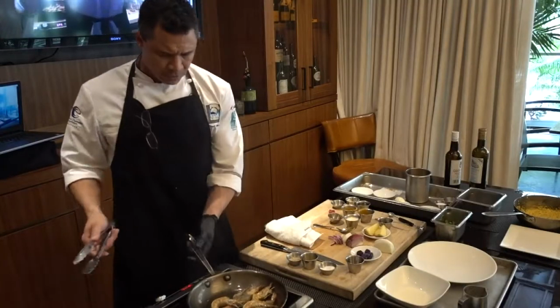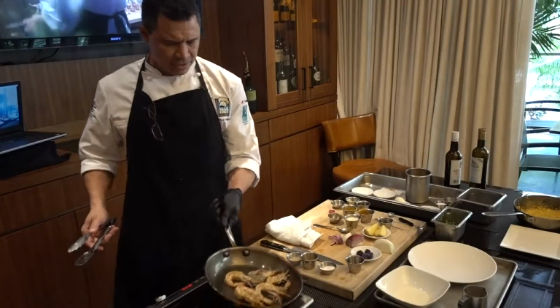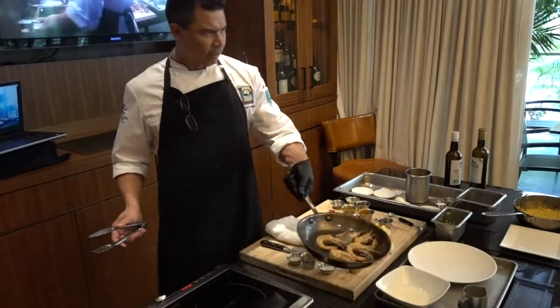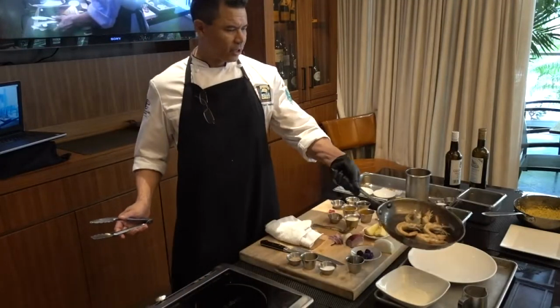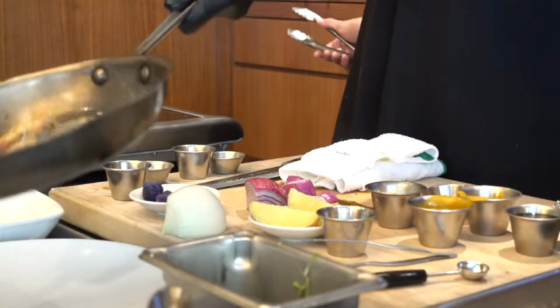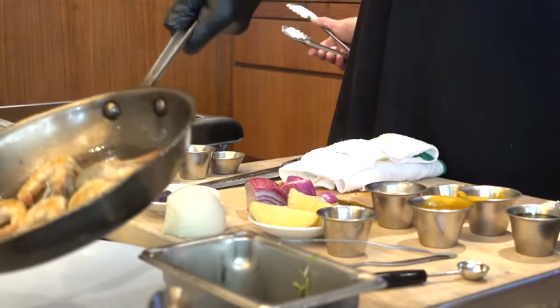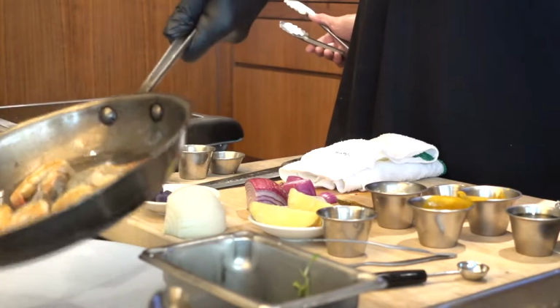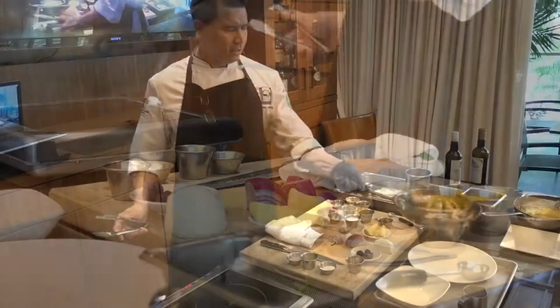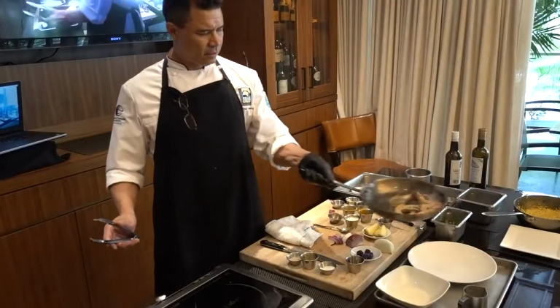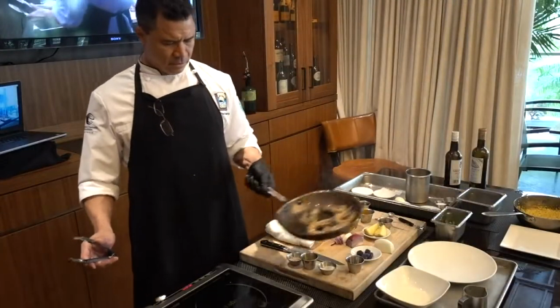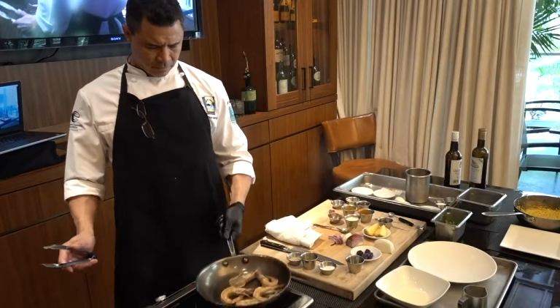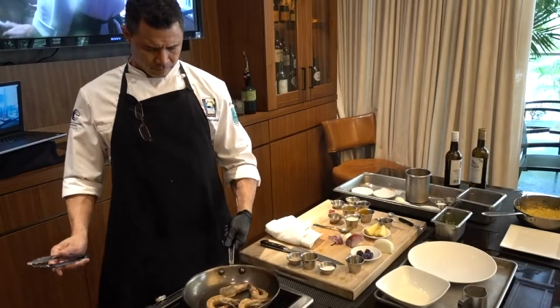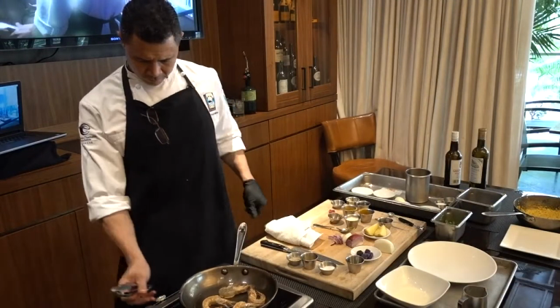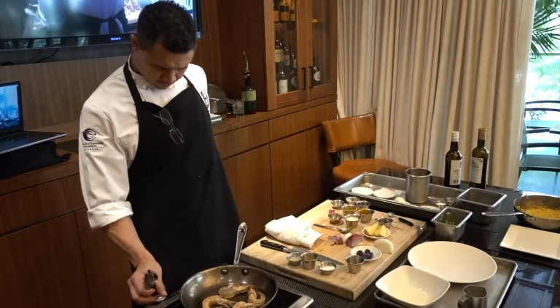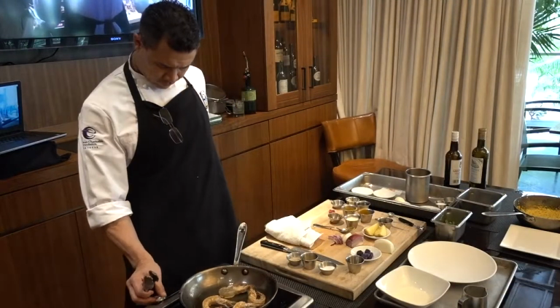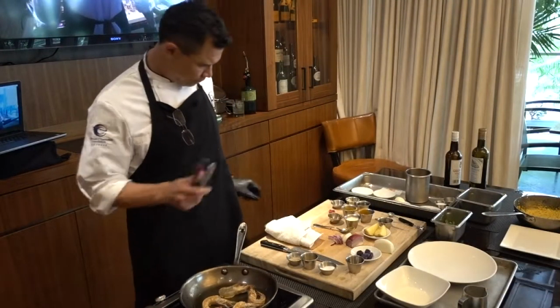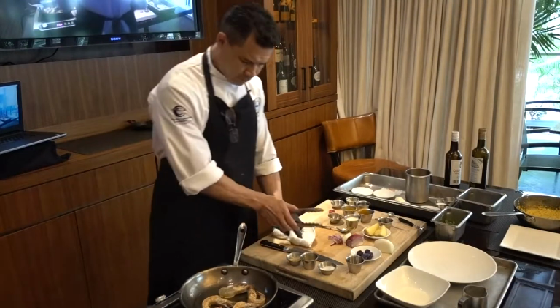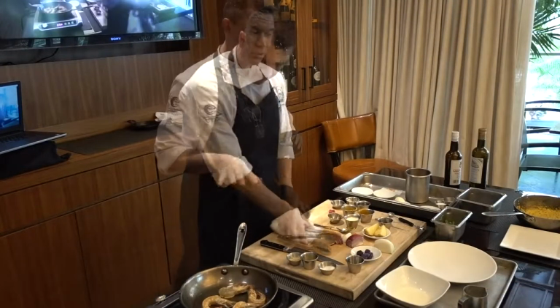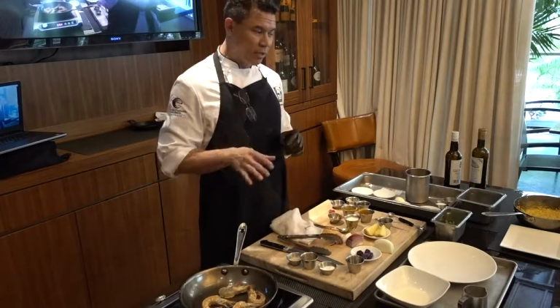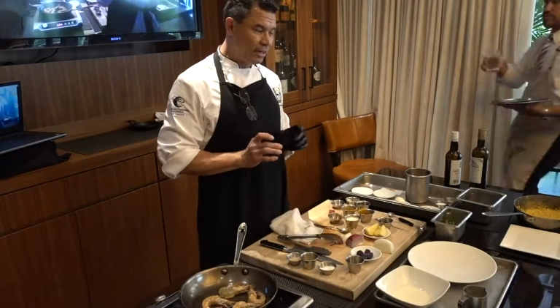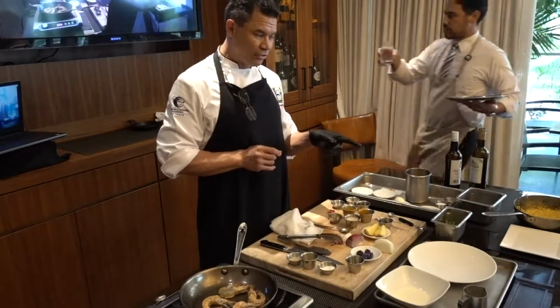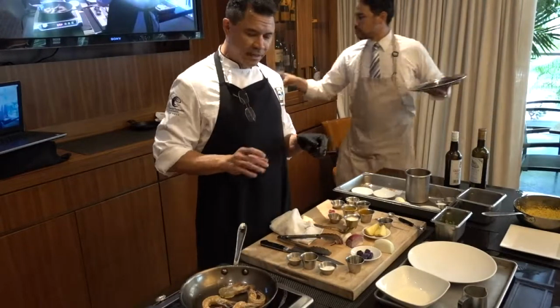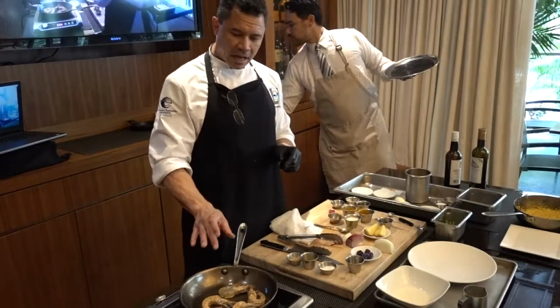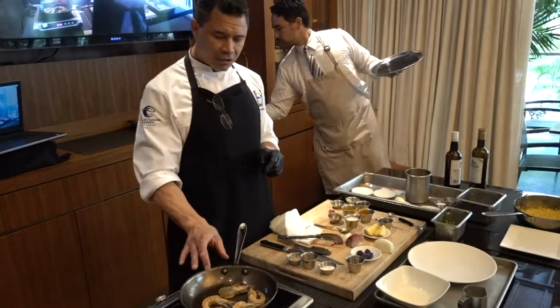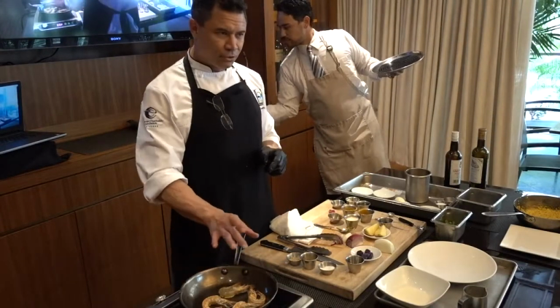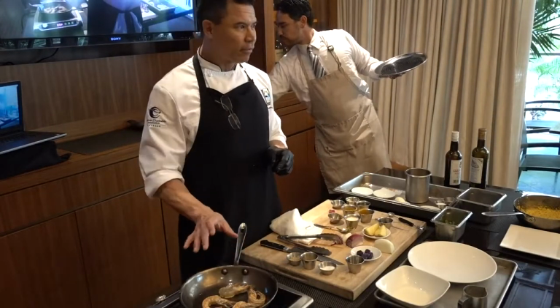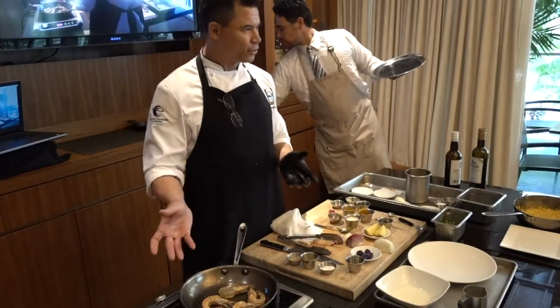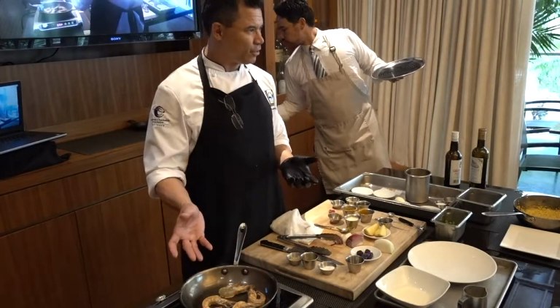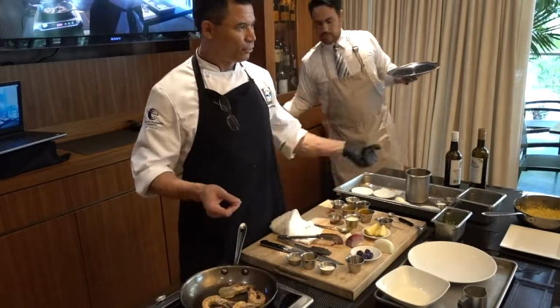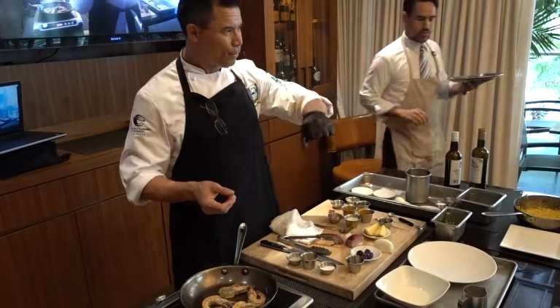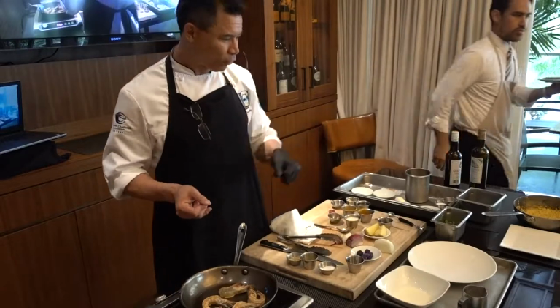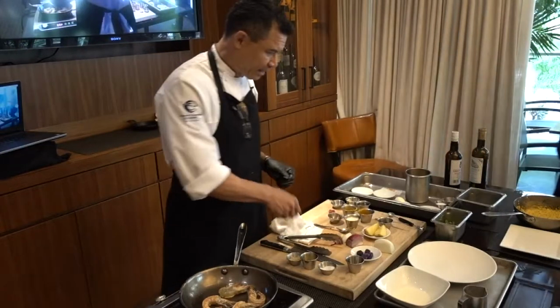As you can see, they're already starting to color. And you're going to get a lot of the little jus come out of the shrimp itself, too.